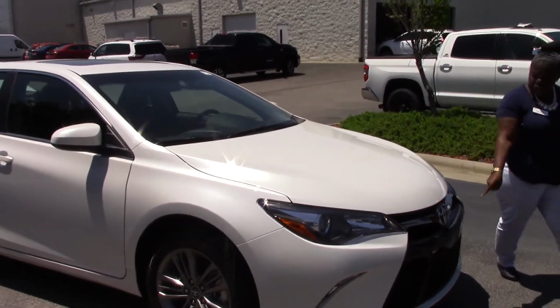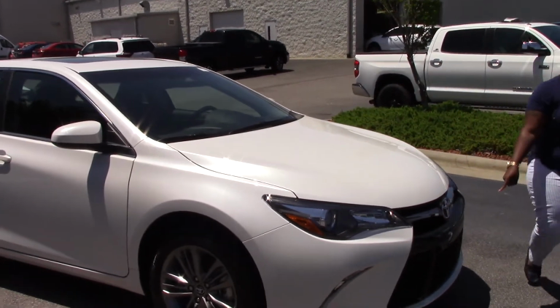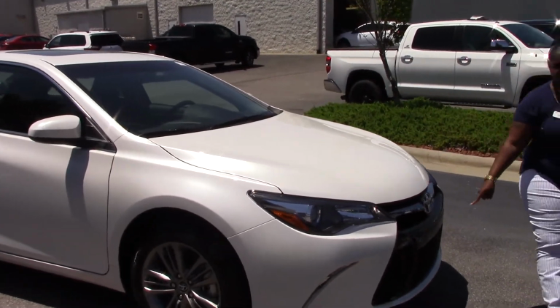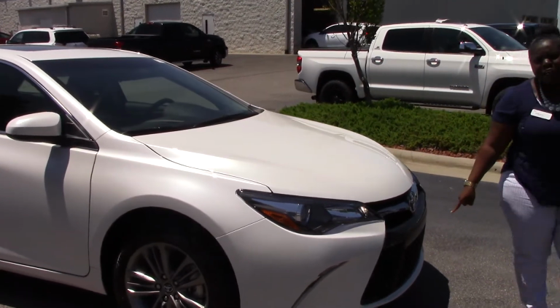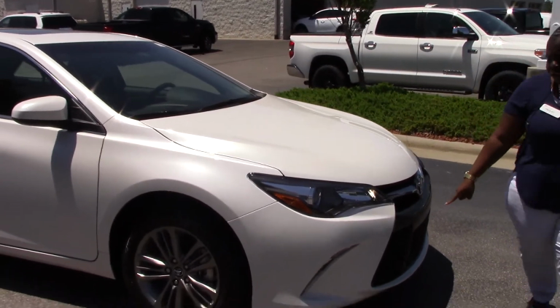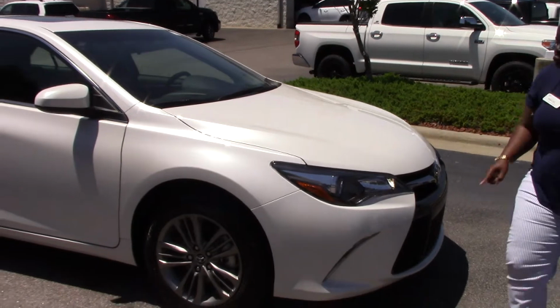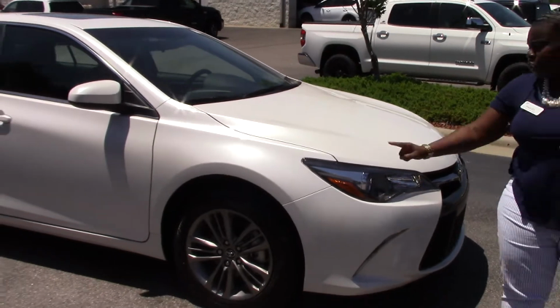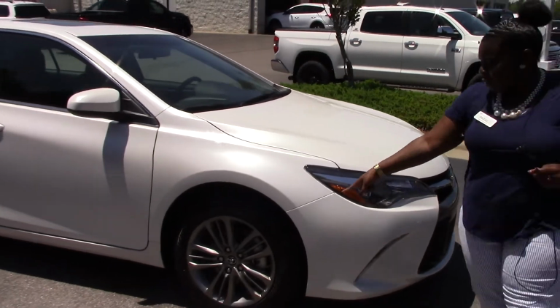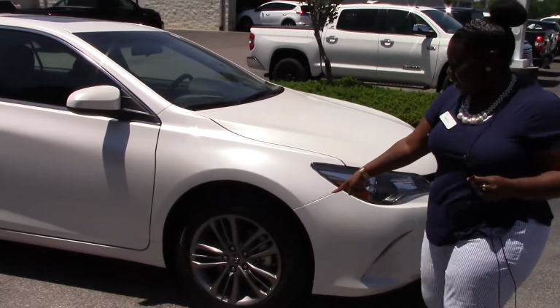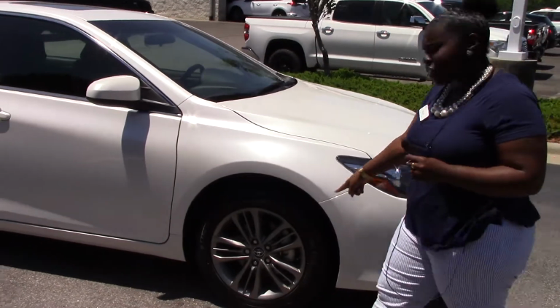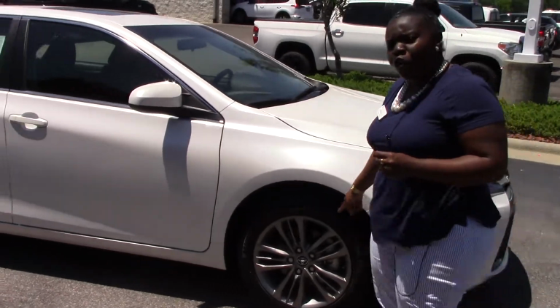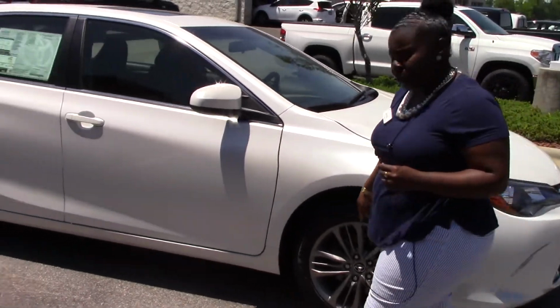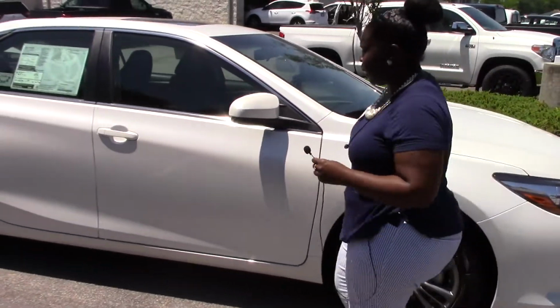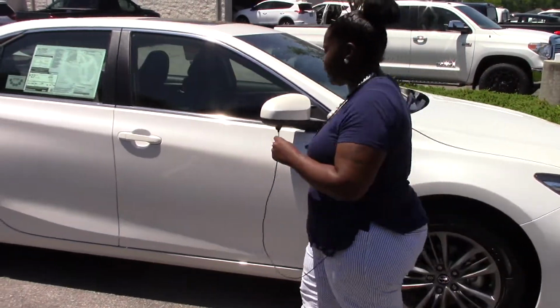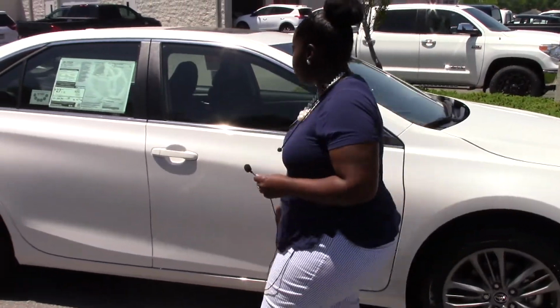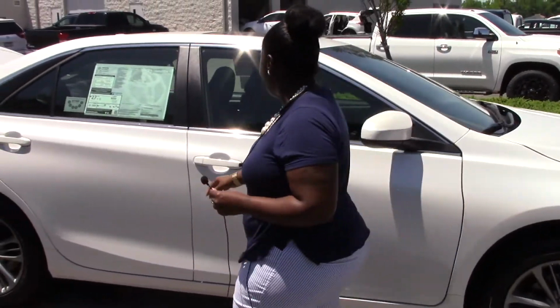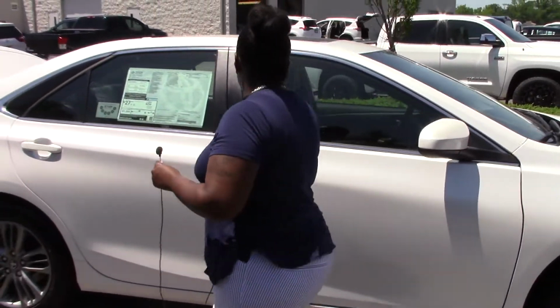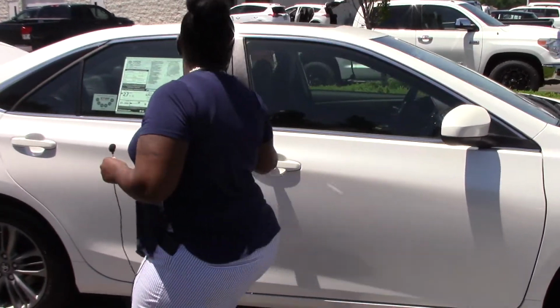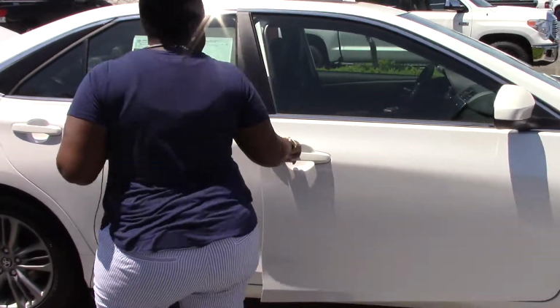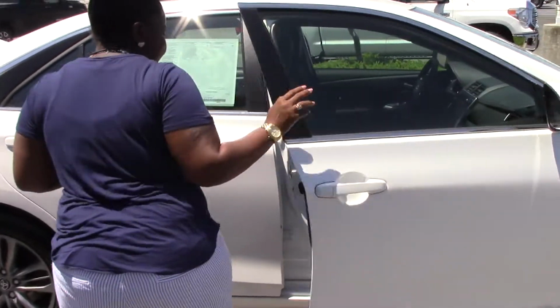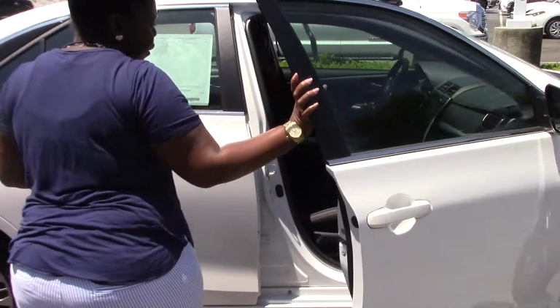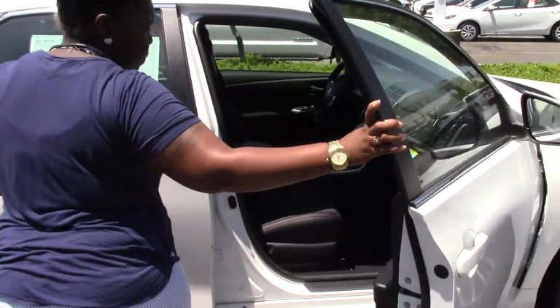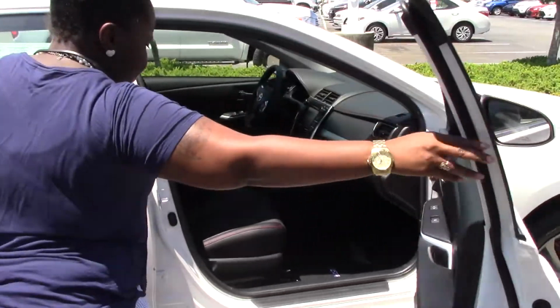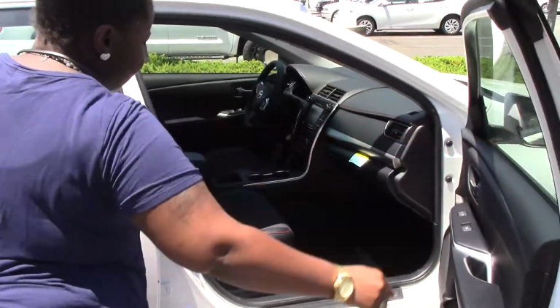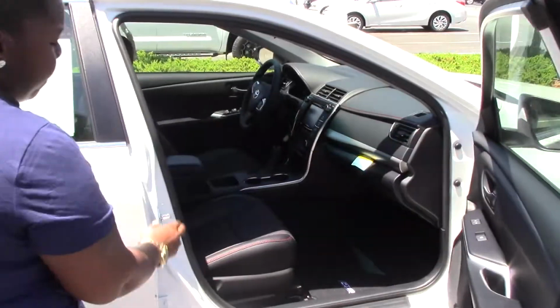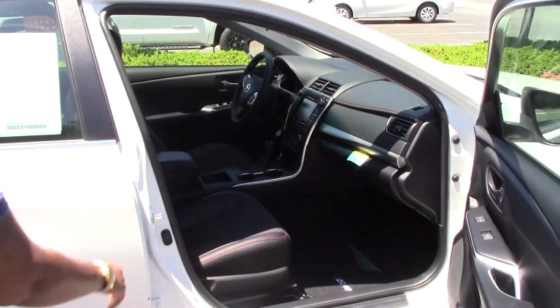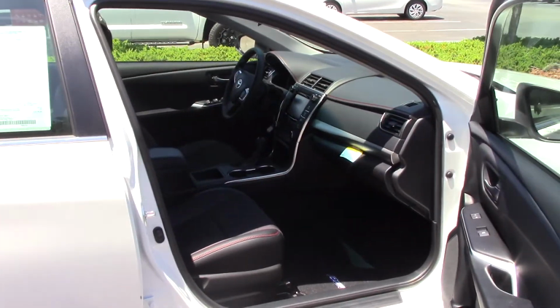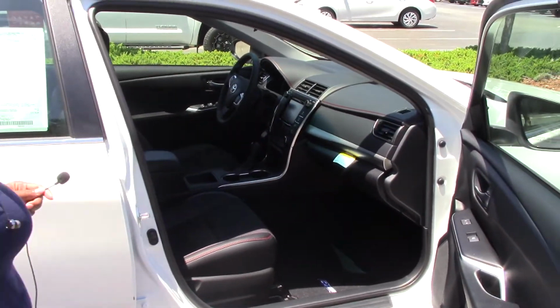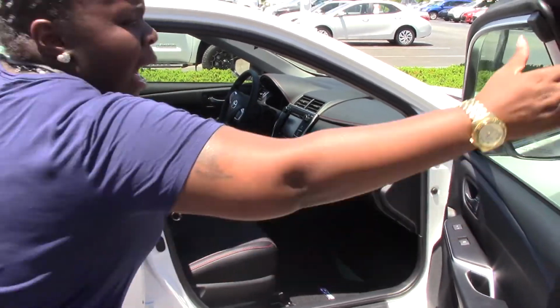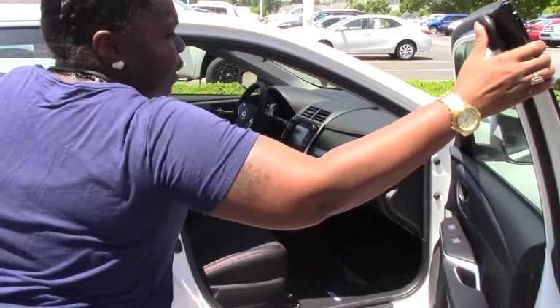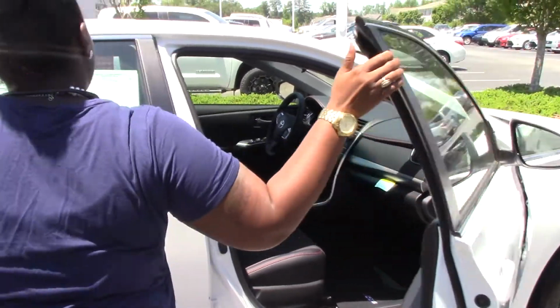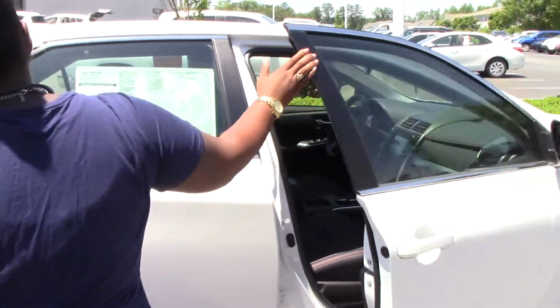You have your black honeycomb grill with your 17-inch alloy rims for a nice smooth ride. Check out the nice inside — very spacious. Your black fabric with the outline of red.